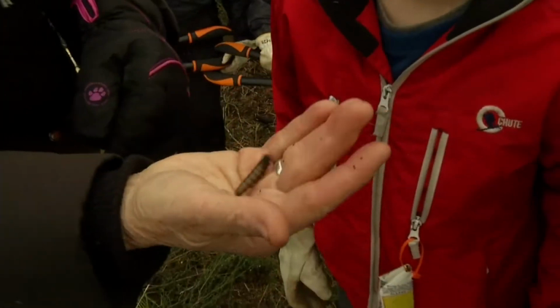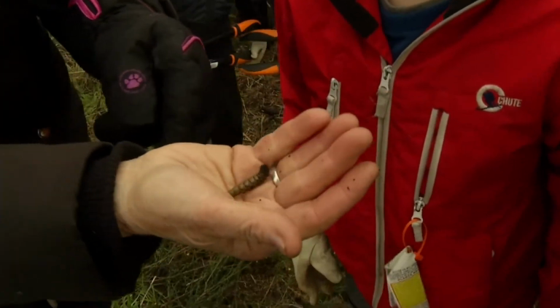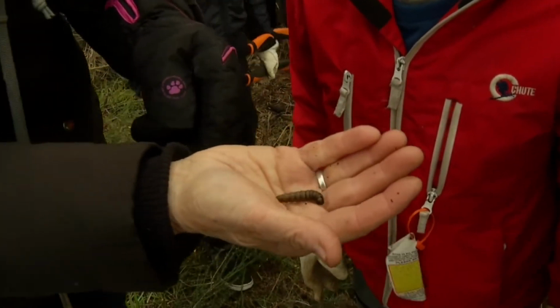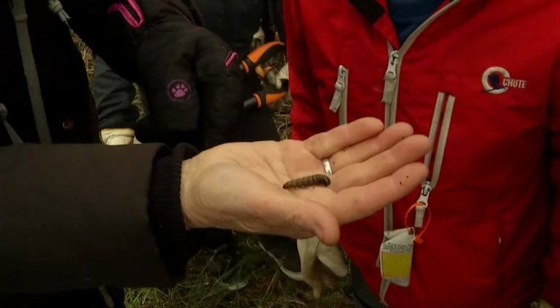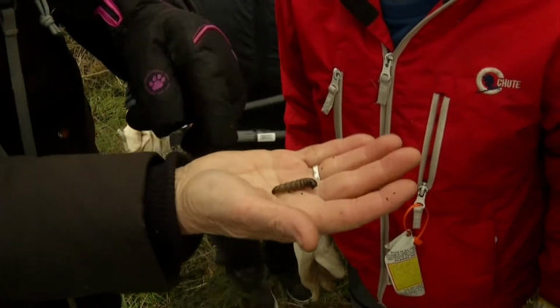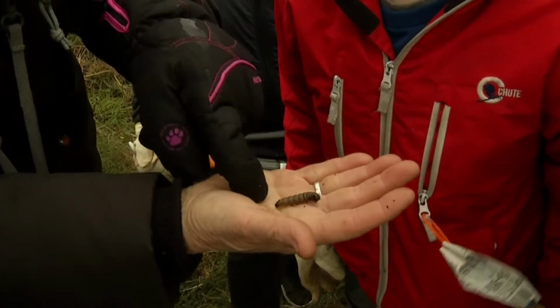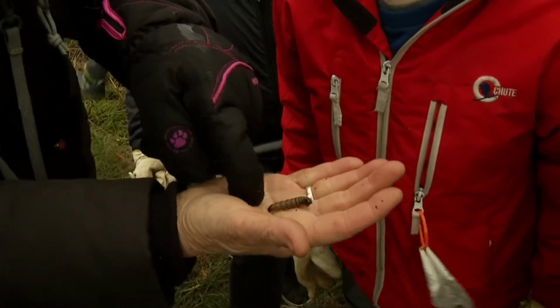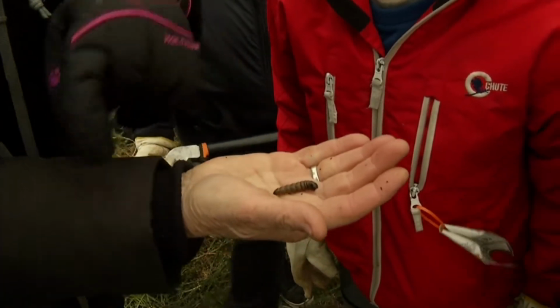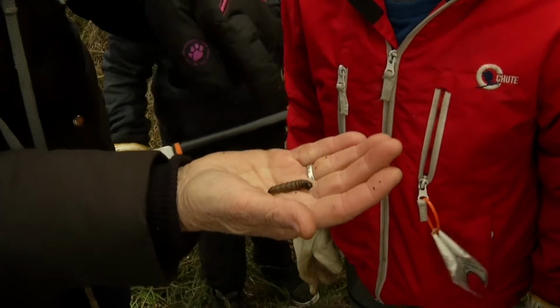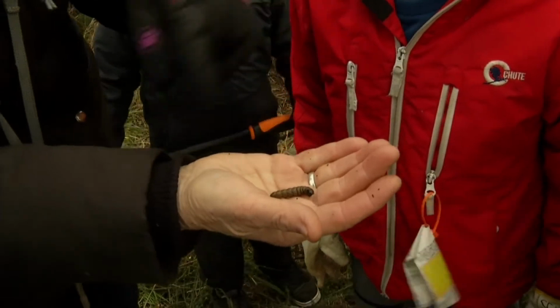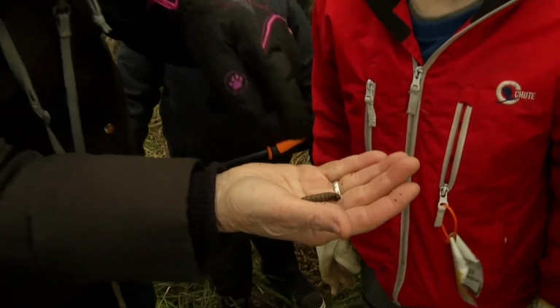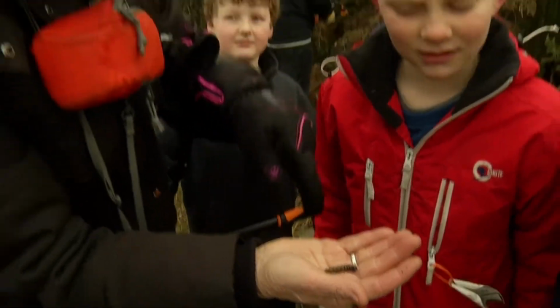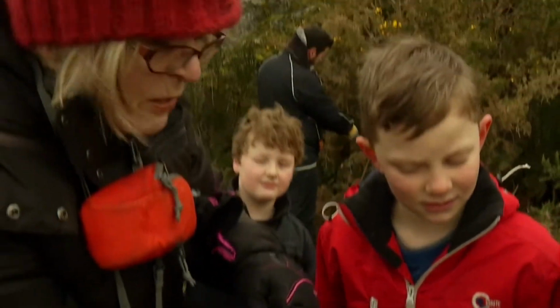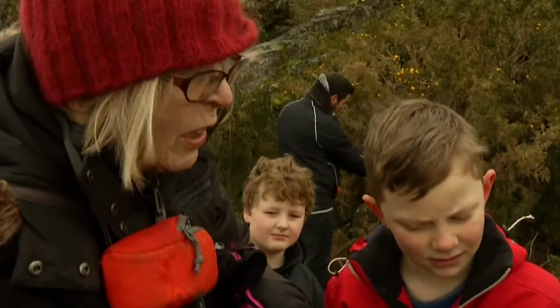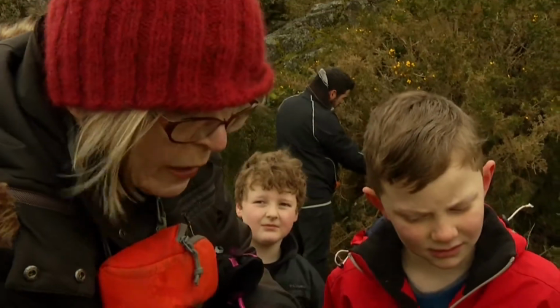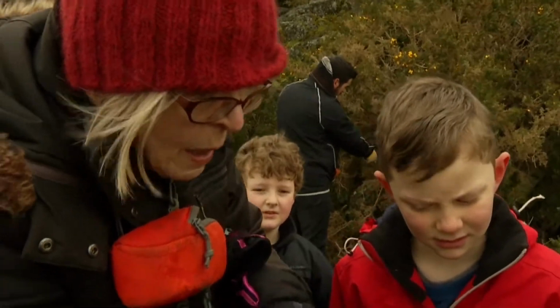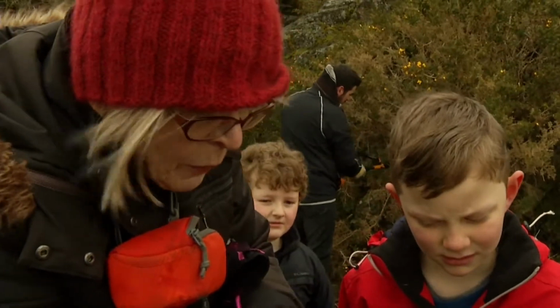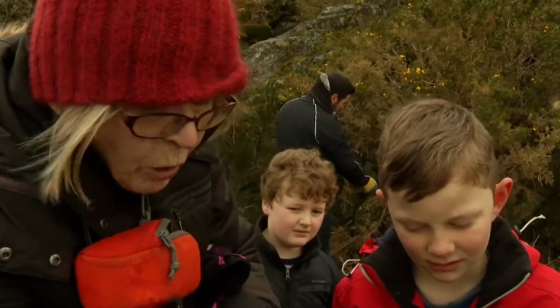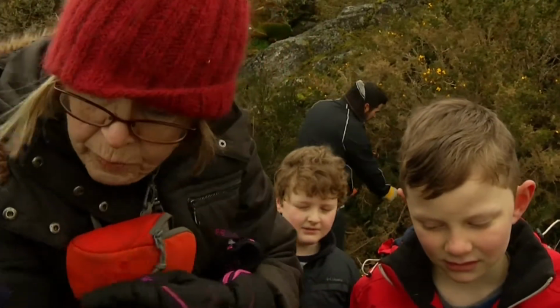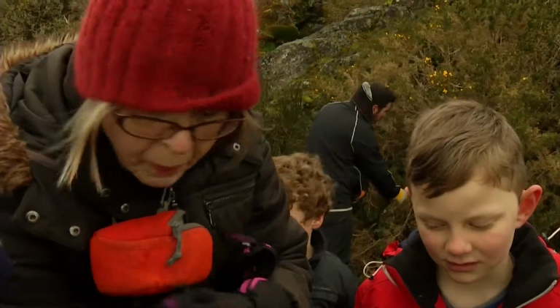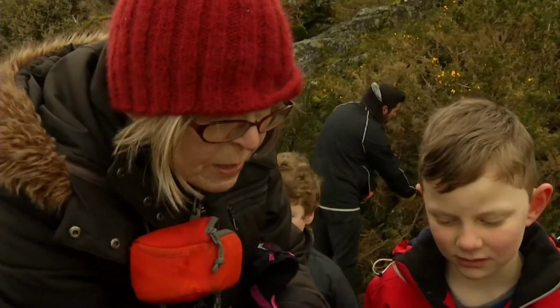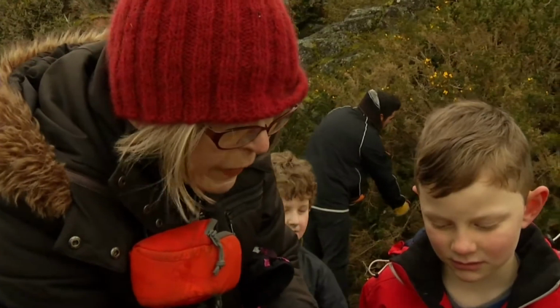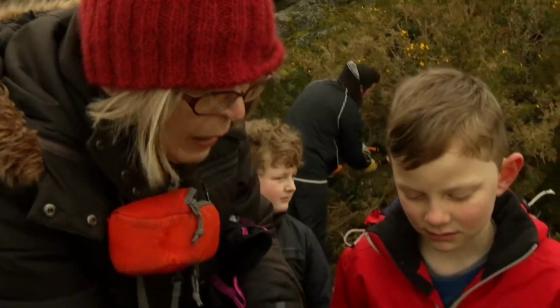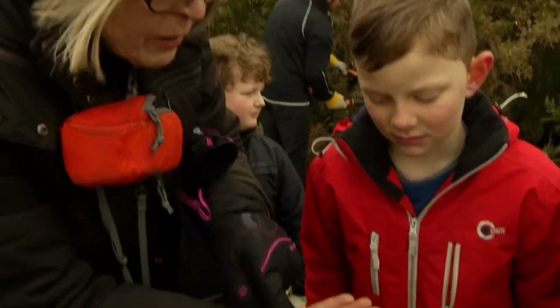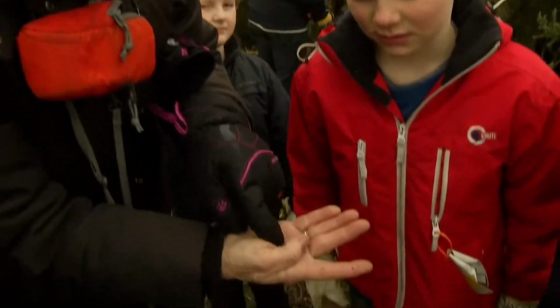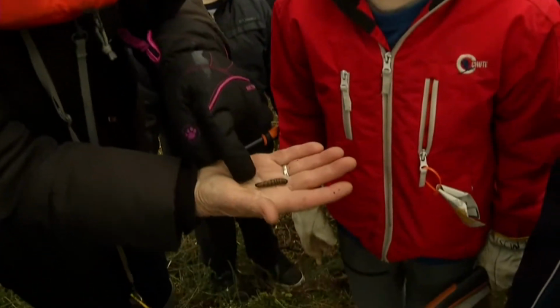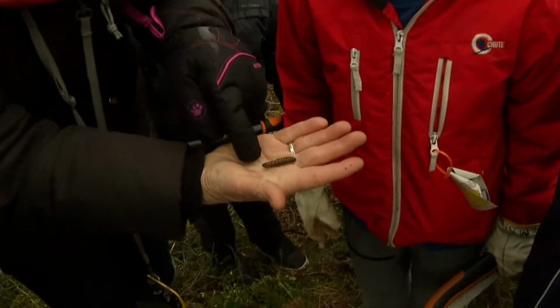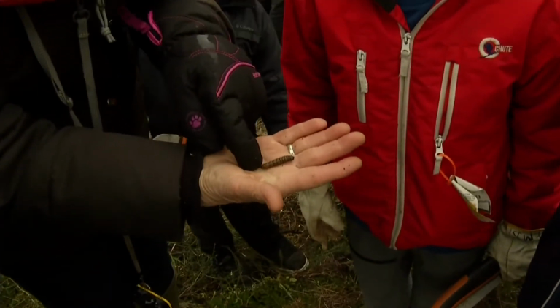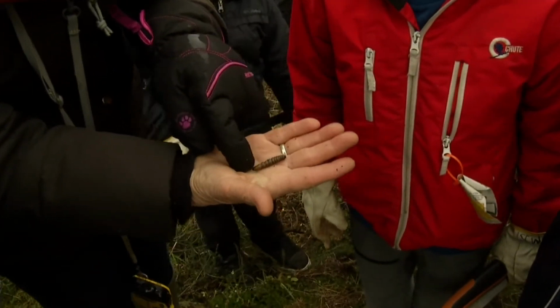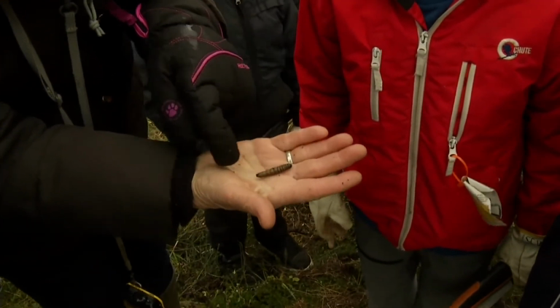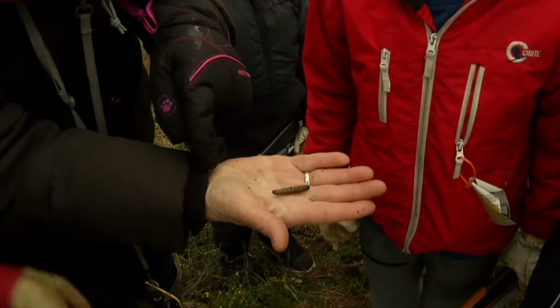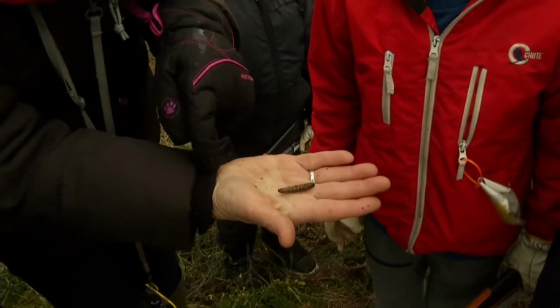I found this underneath a gorse plant, and the gorse was covering it. So if a little bird came down looking for bugs, it could not have accessed it. But now that the gorse was removed by that team over there, they could go down and dig this up and it would be a nice dinner for them.